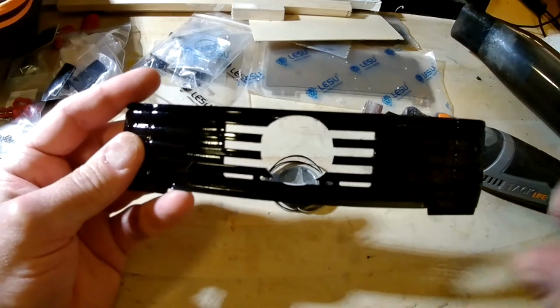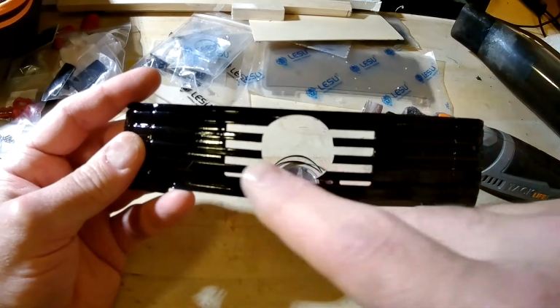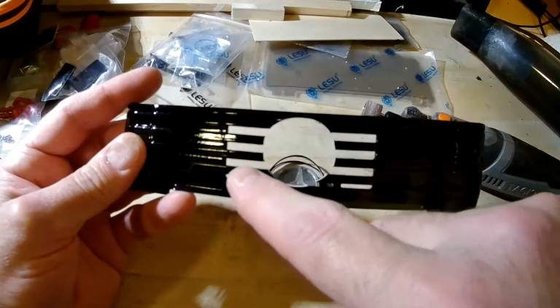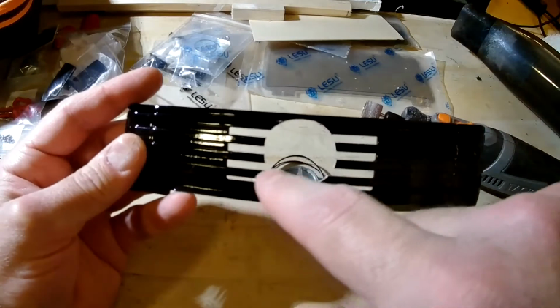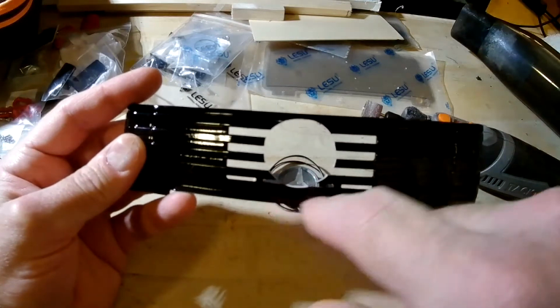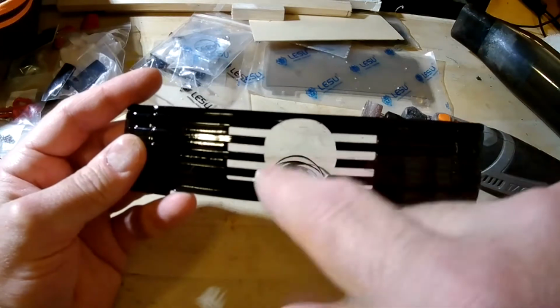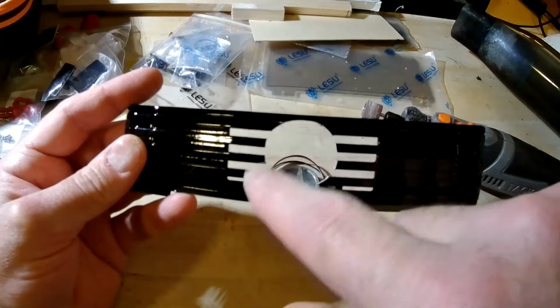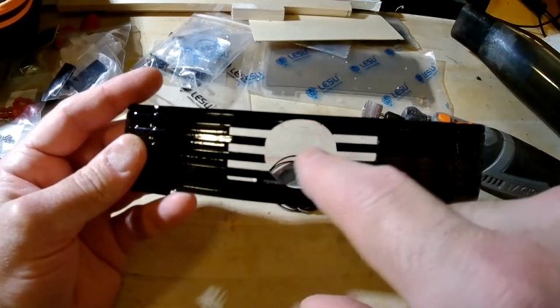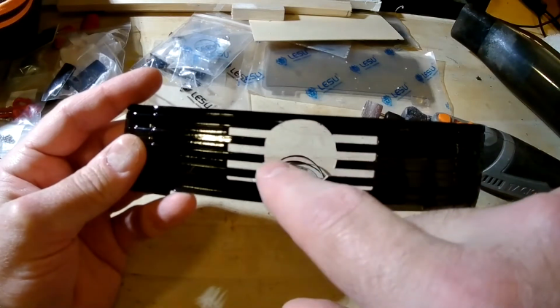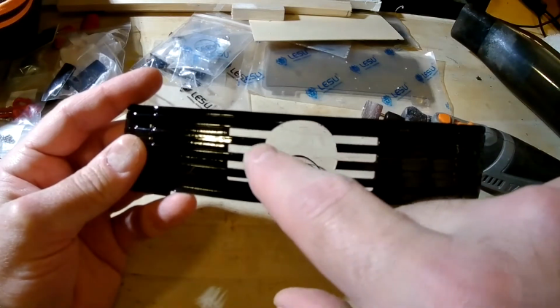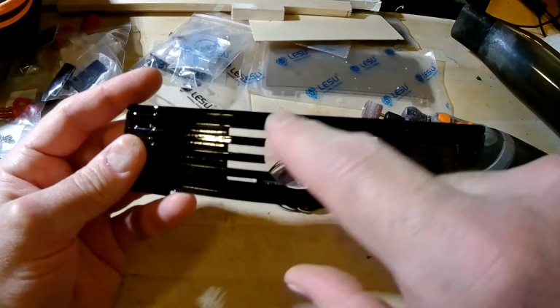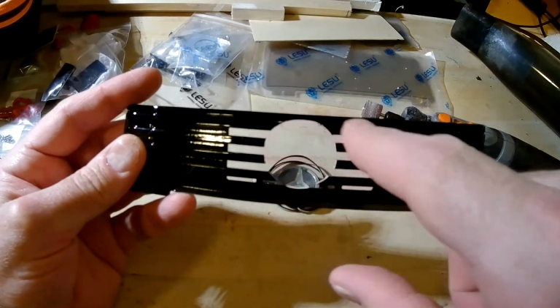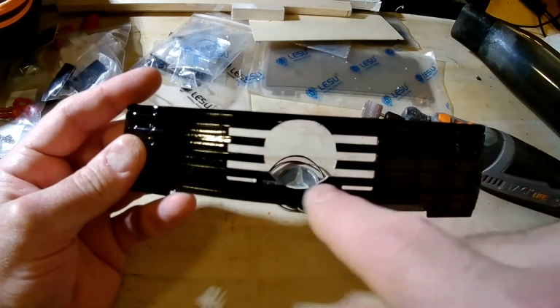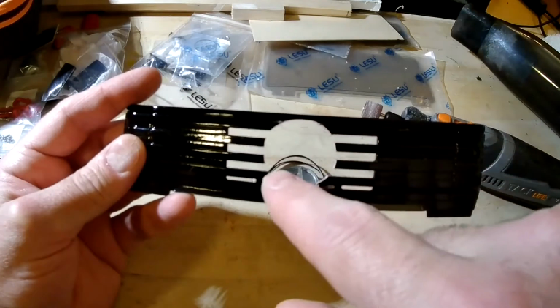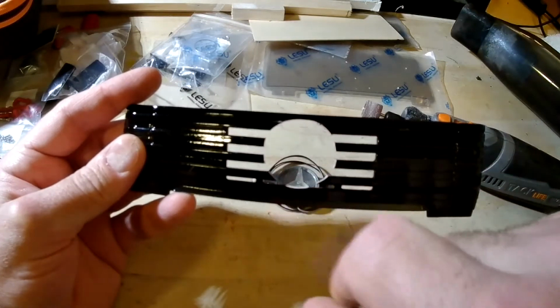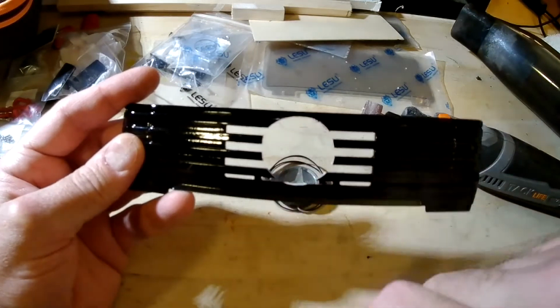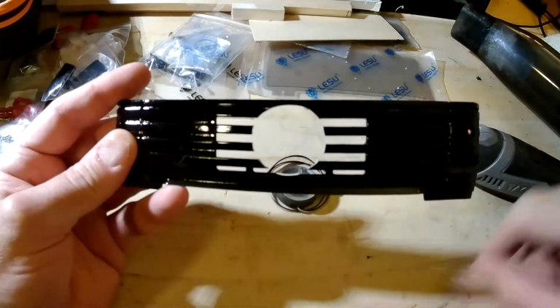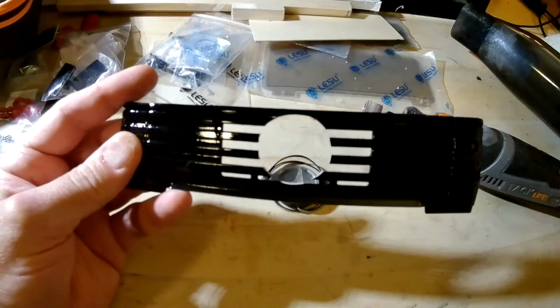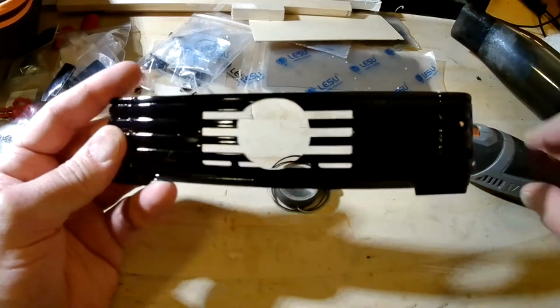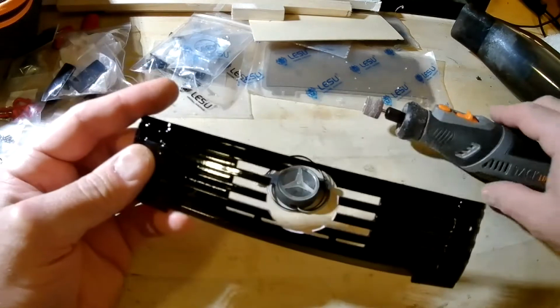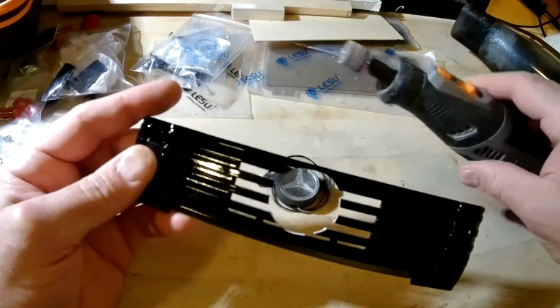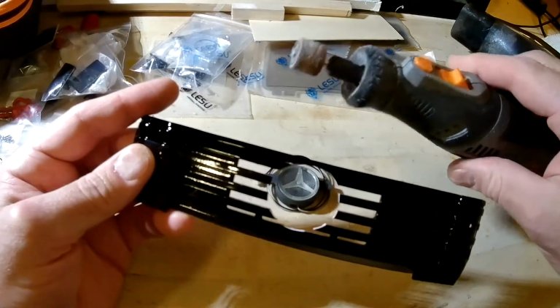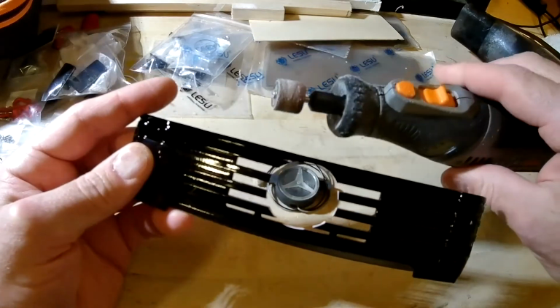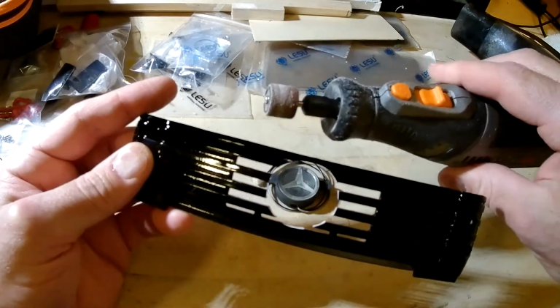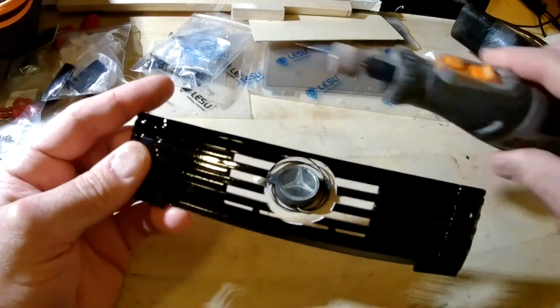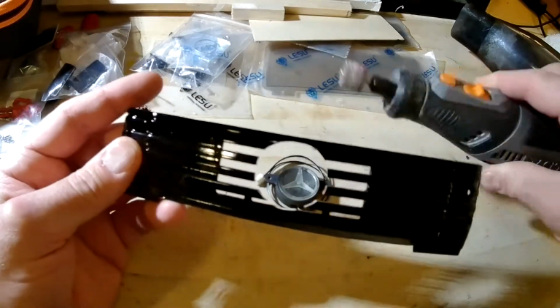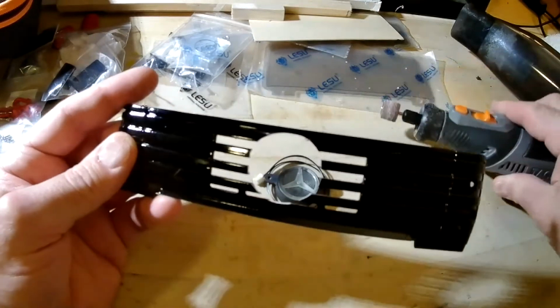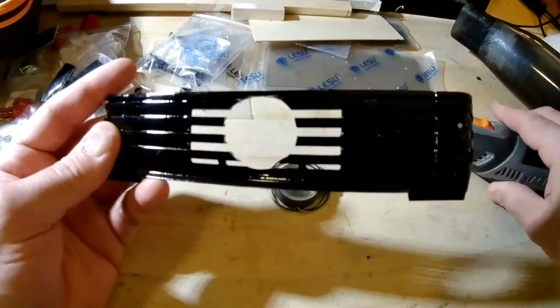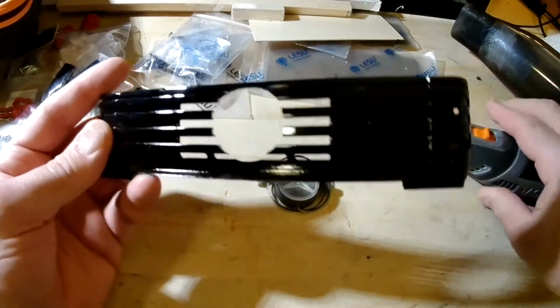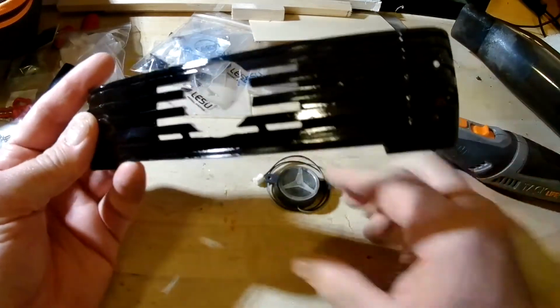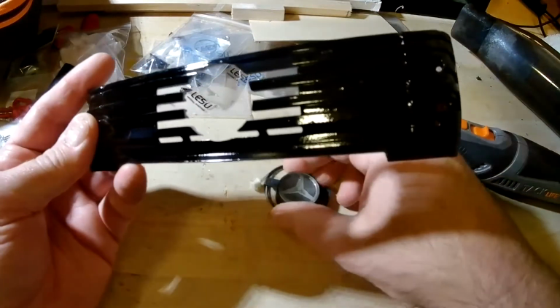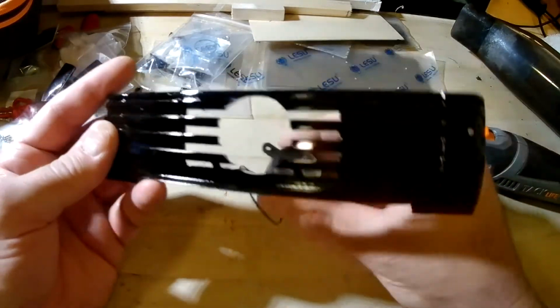Basically, I started out by taping it off, marking it, doing tiny little drill holes around. And then using a sanding wheel just to kind of widen it out to the point where I can get this to fit.